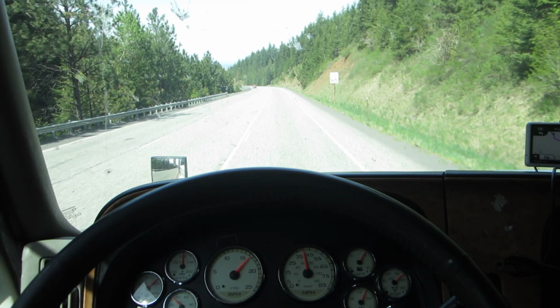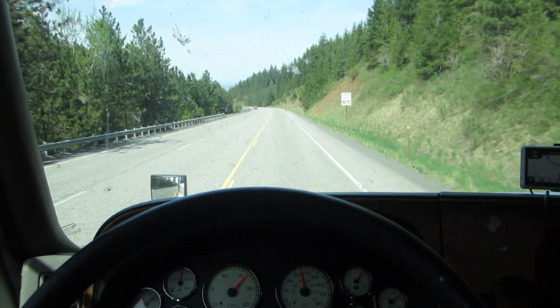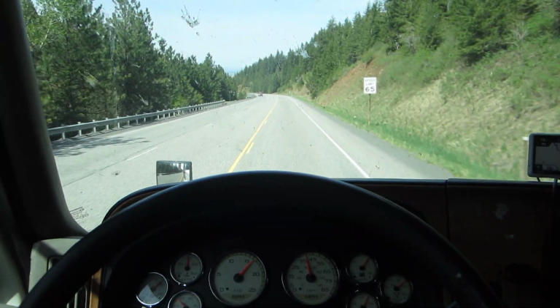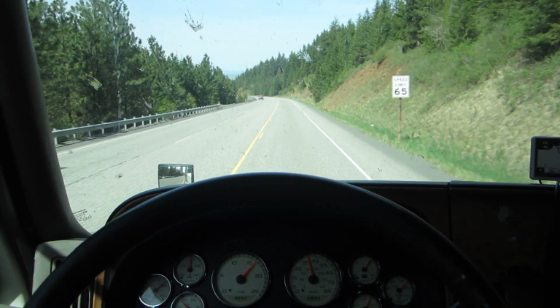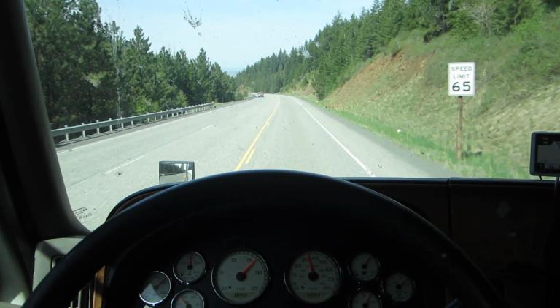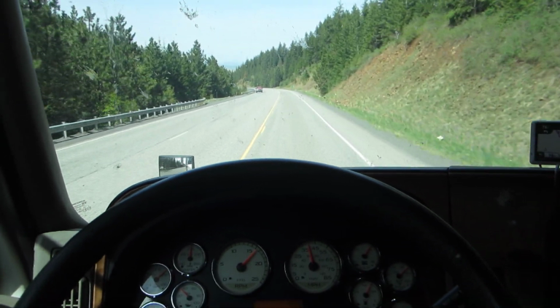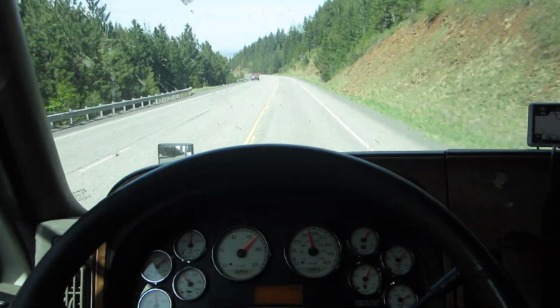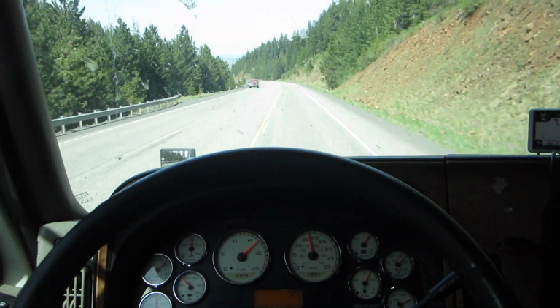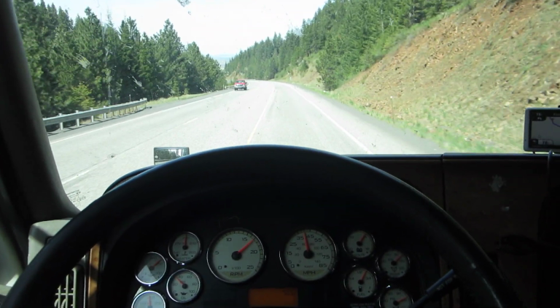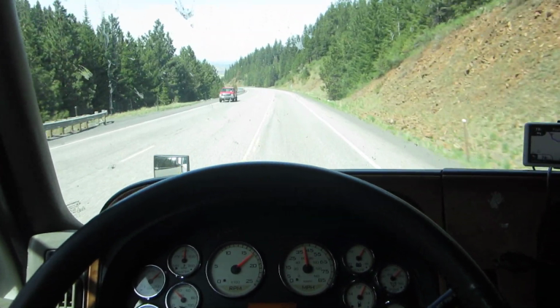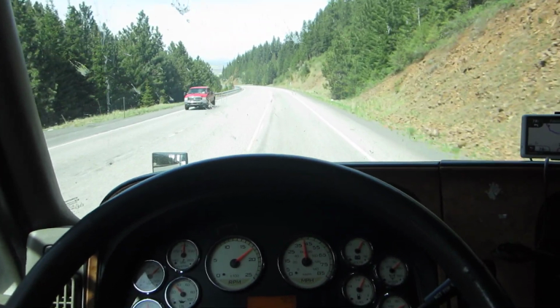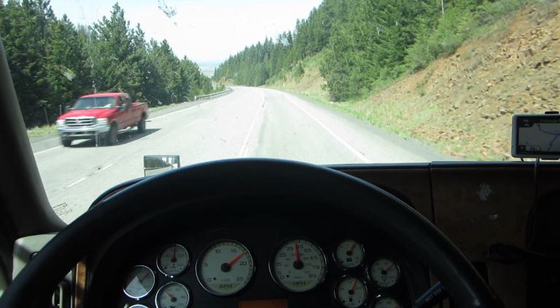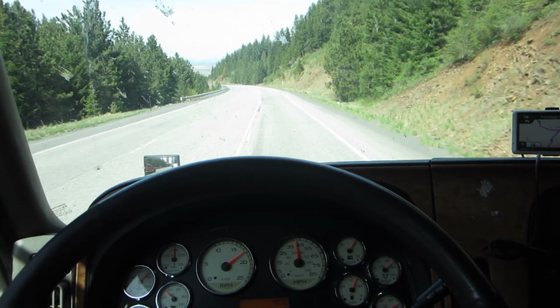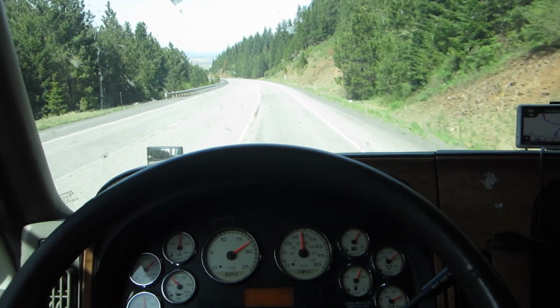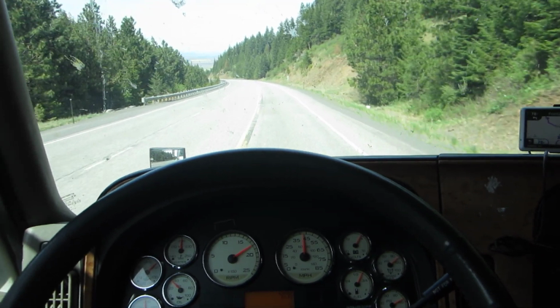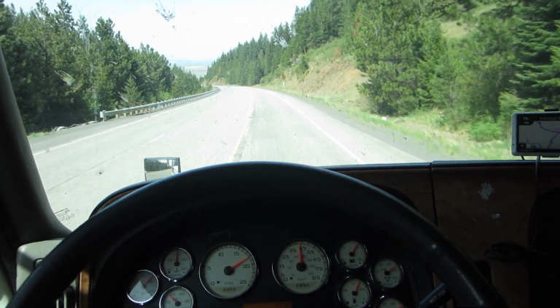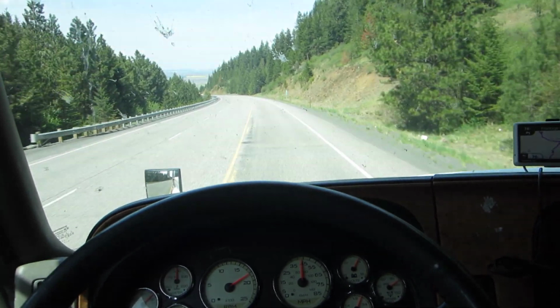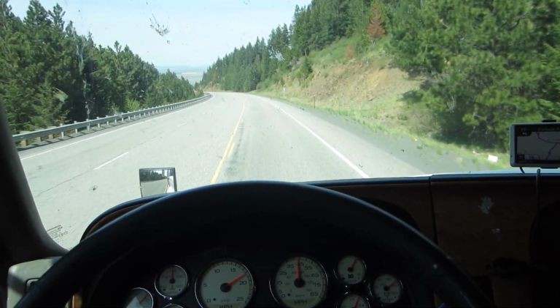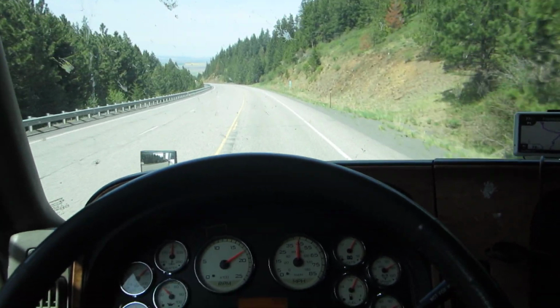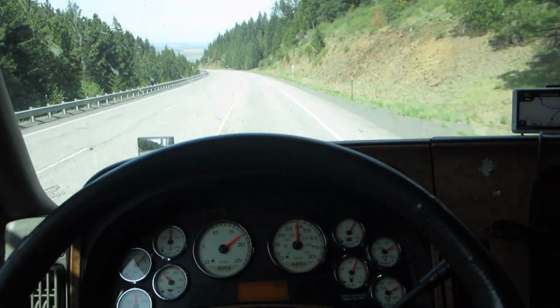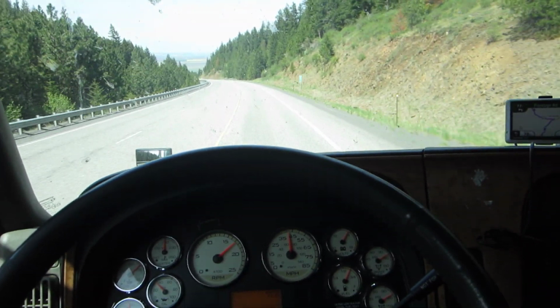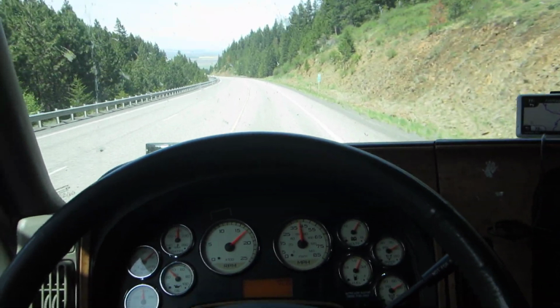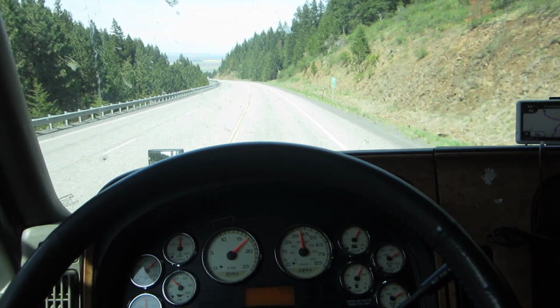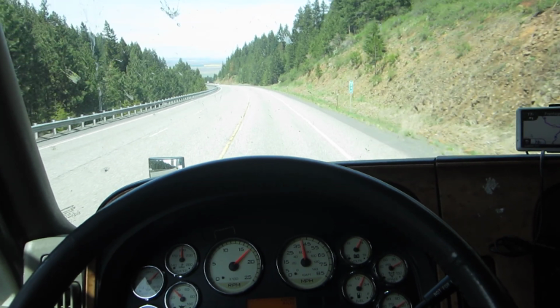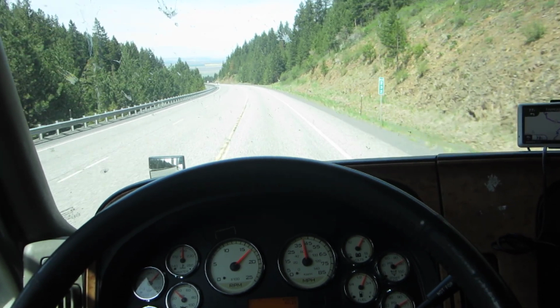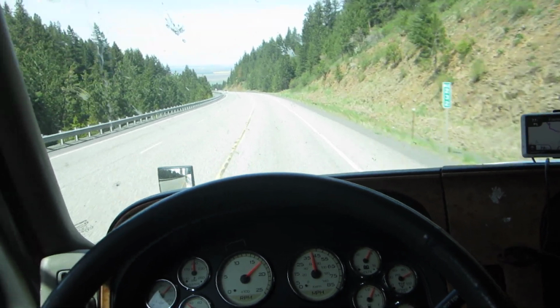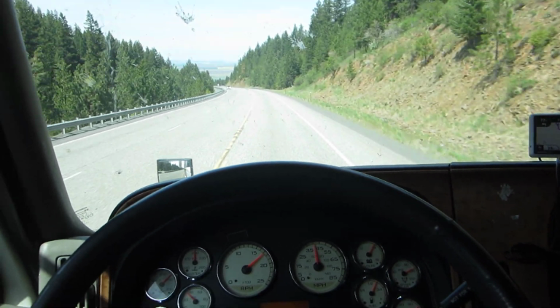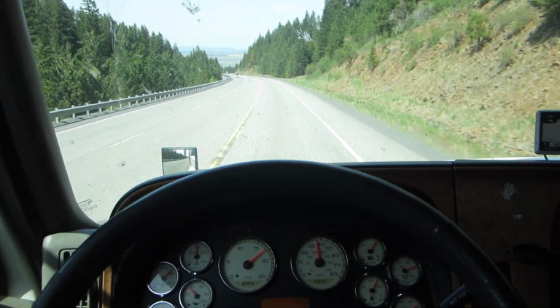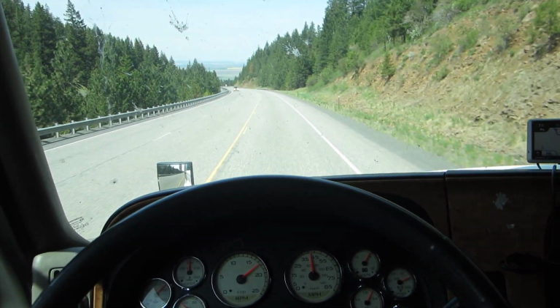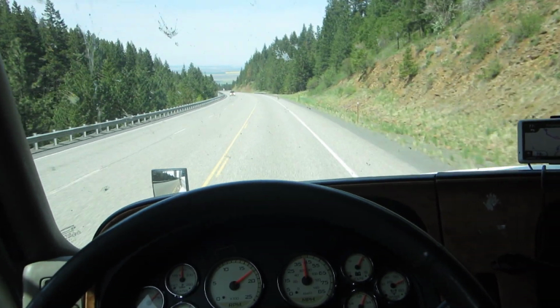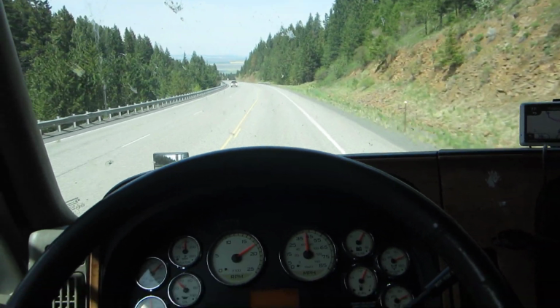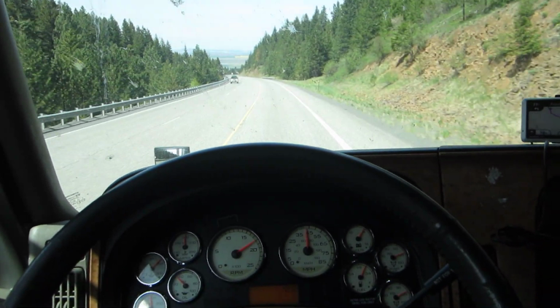Speed limit is 65, but I'm not going to let the truck run up that high before I snub it down, because the brakes will get hotter than they already are from going from 45 to 40 if I was to go up to 65 and bring it down to 60 each time.